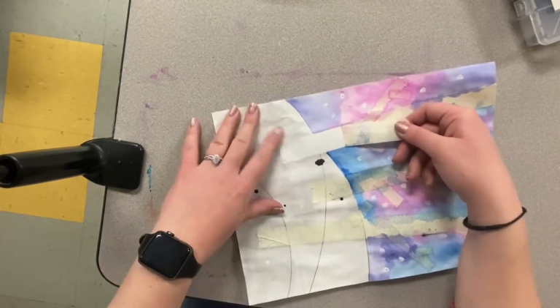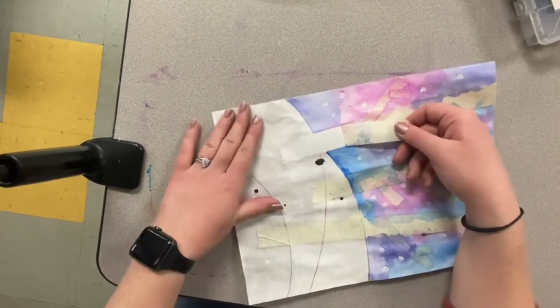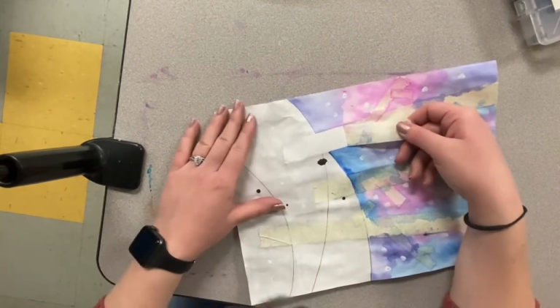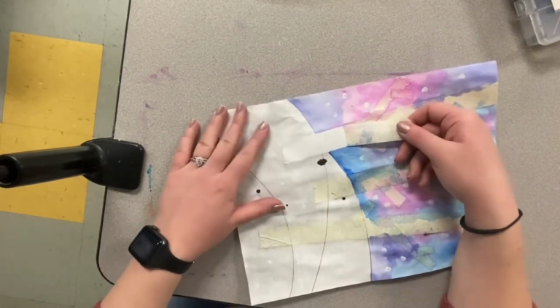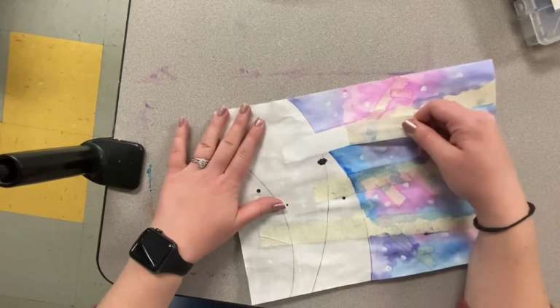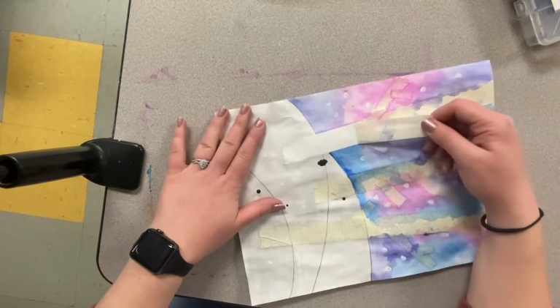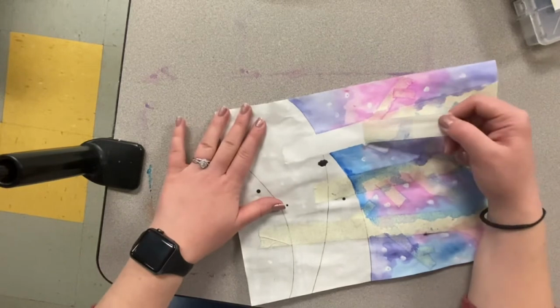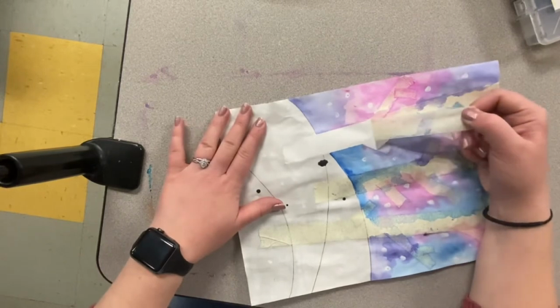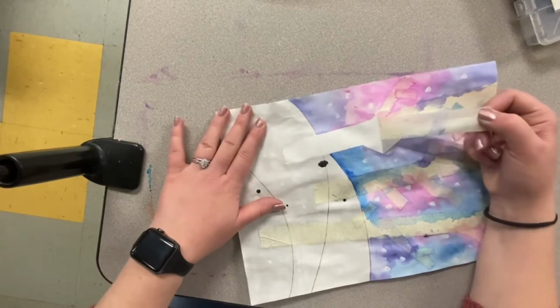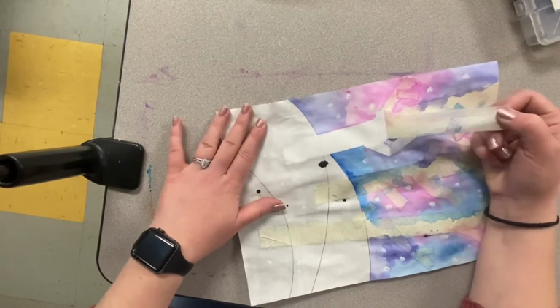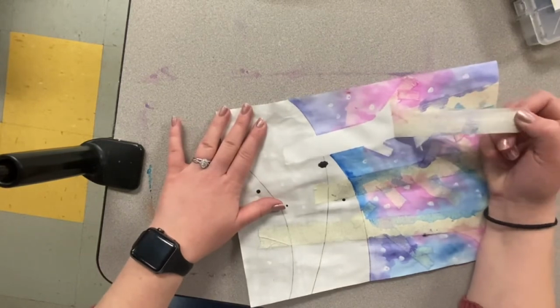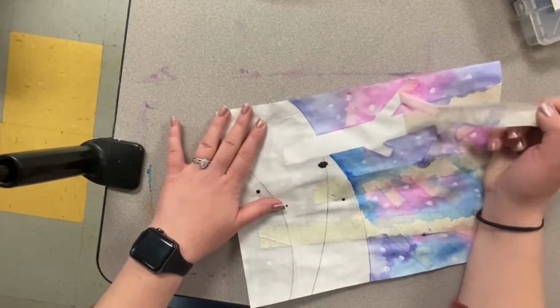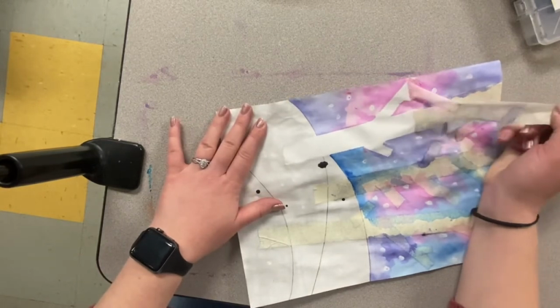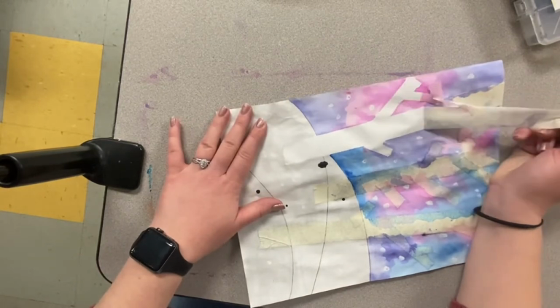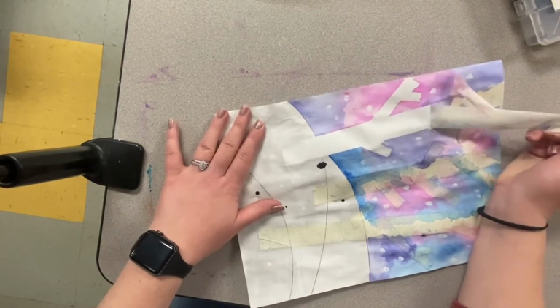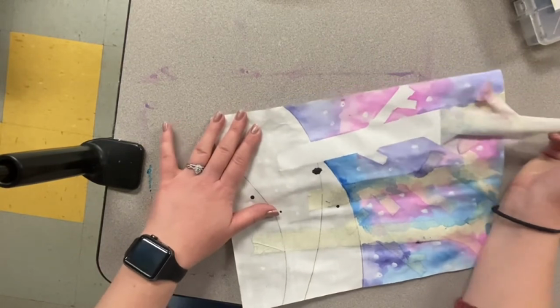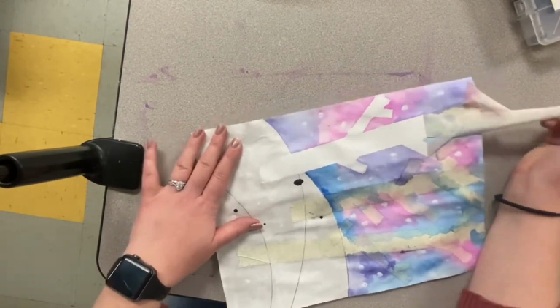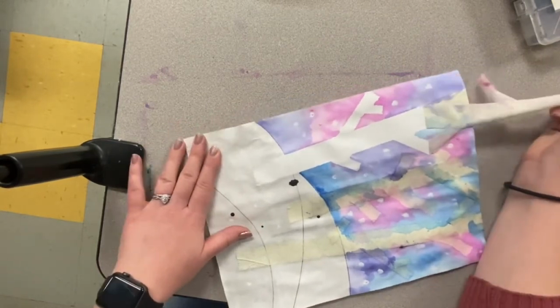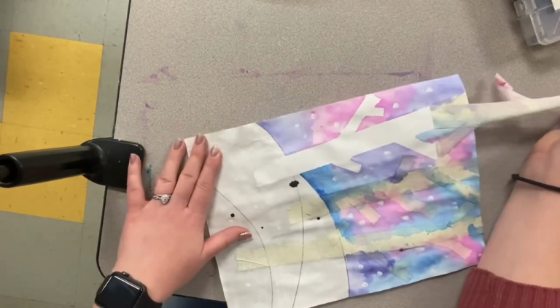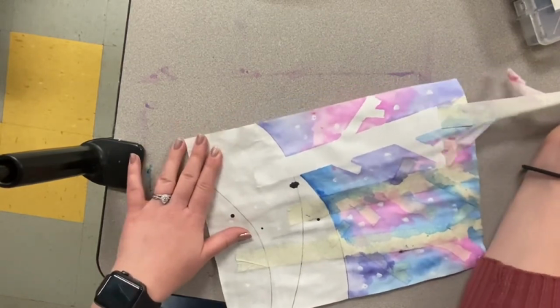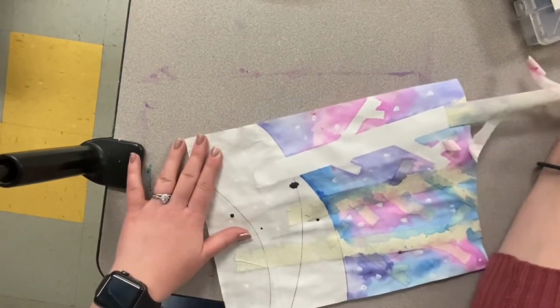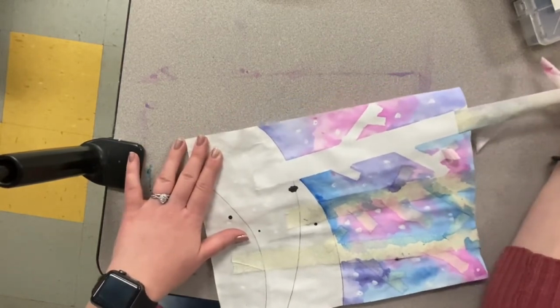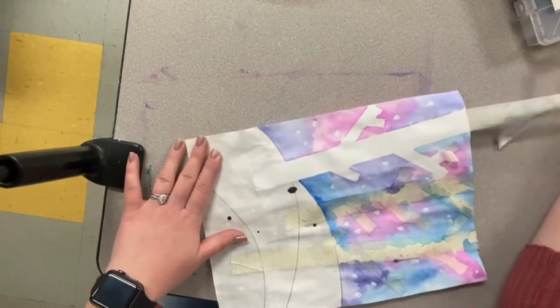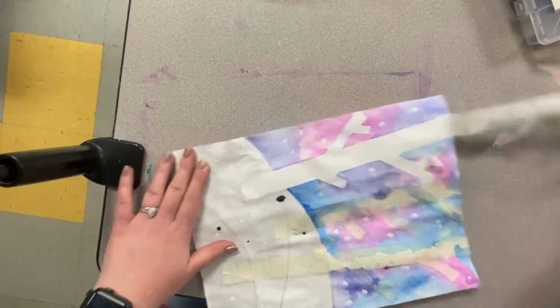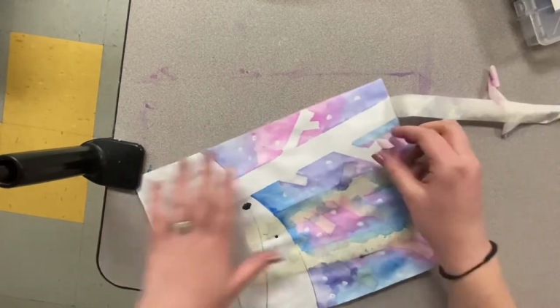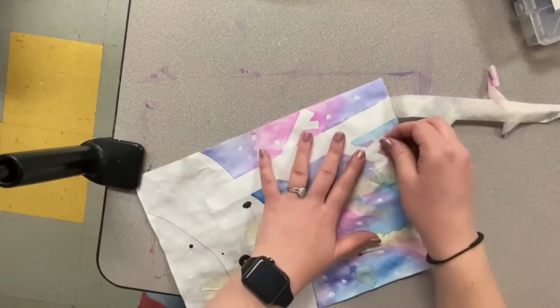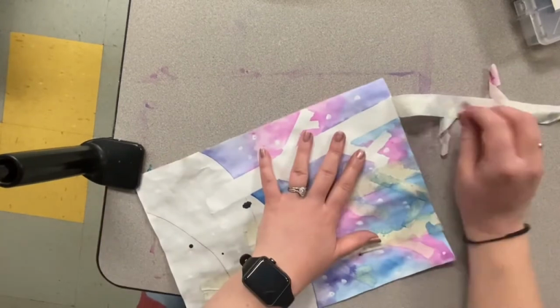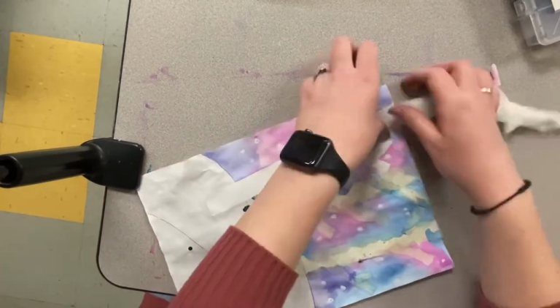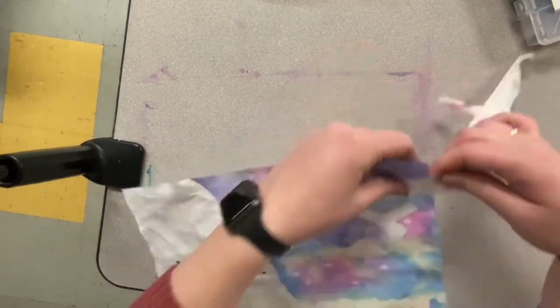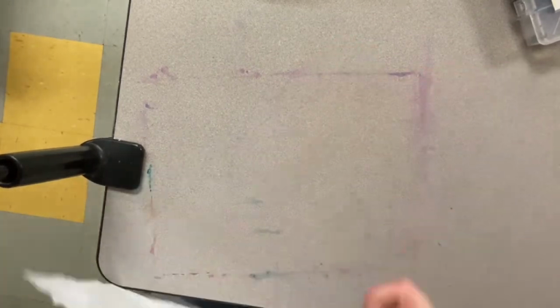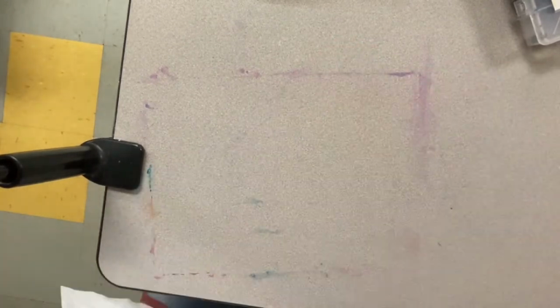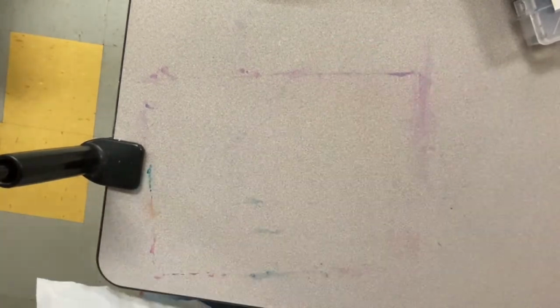The paper is more likely to tear if you start at the top. You can clearly see where we masked off those trees.